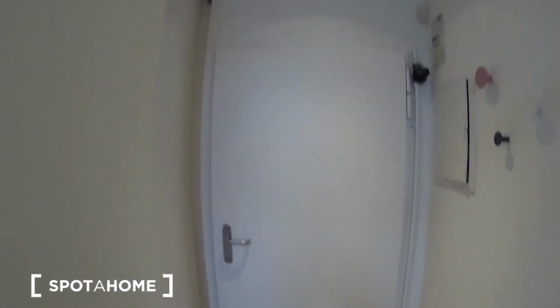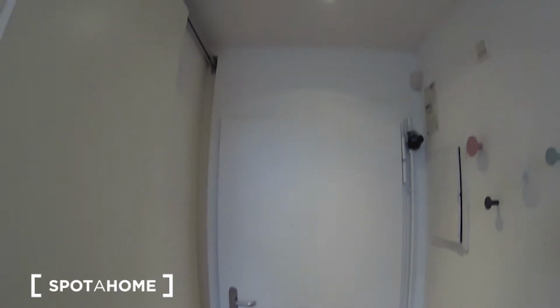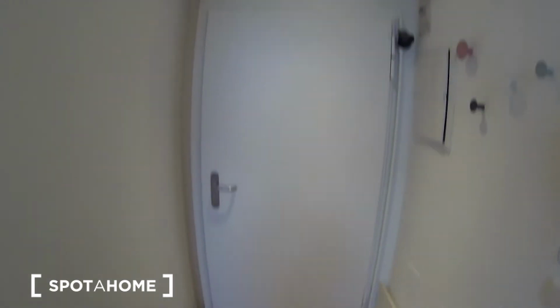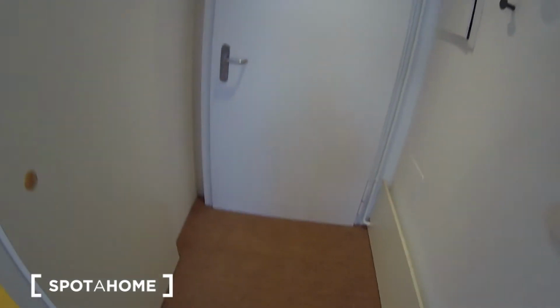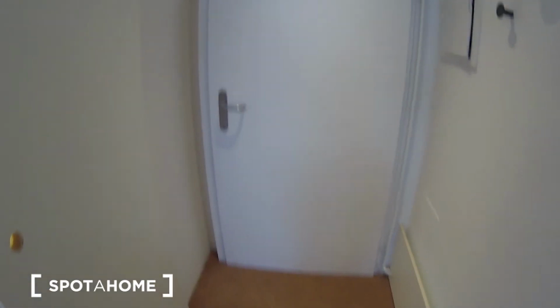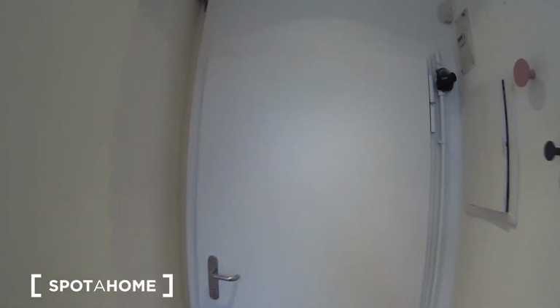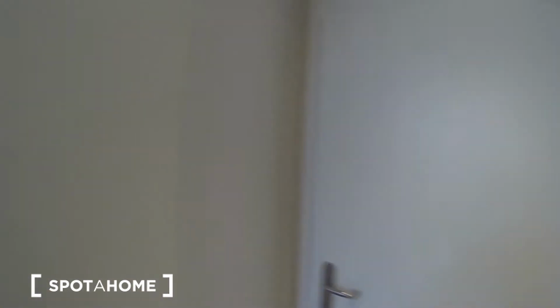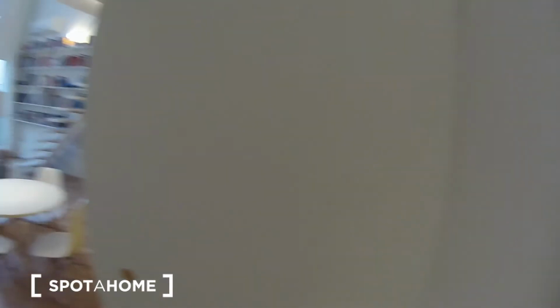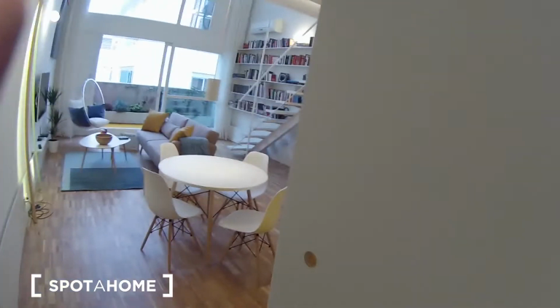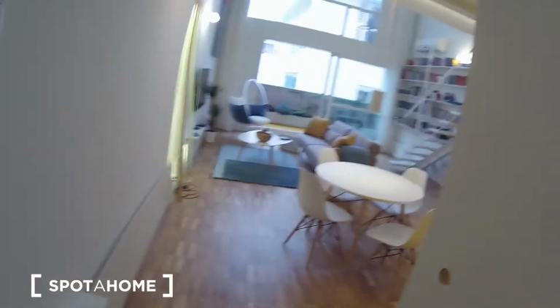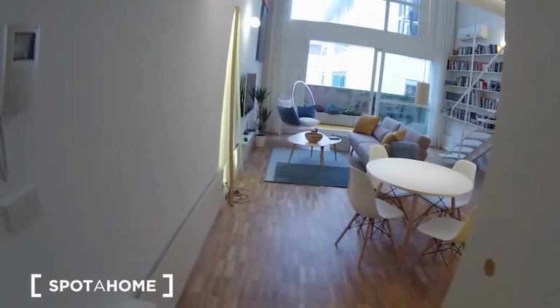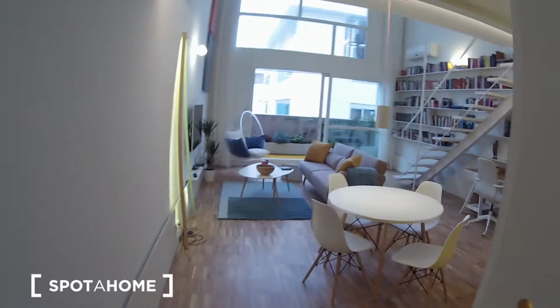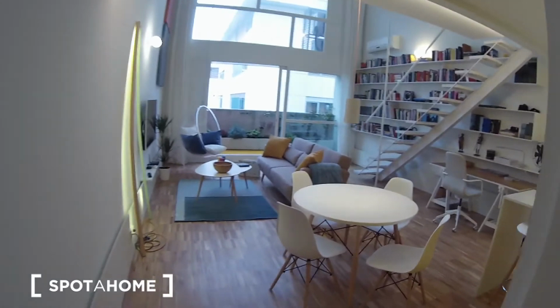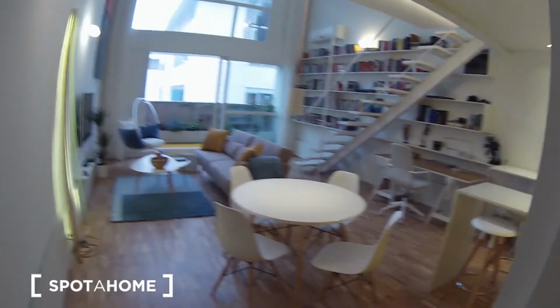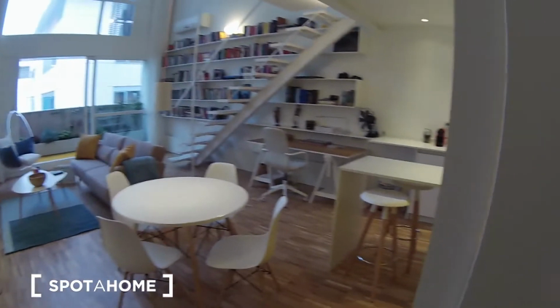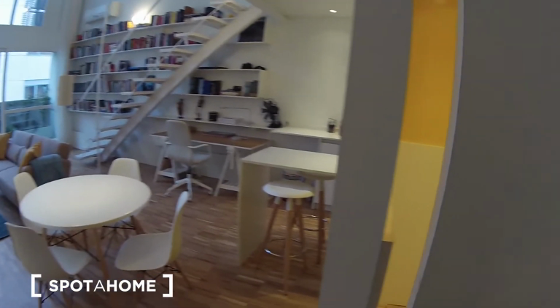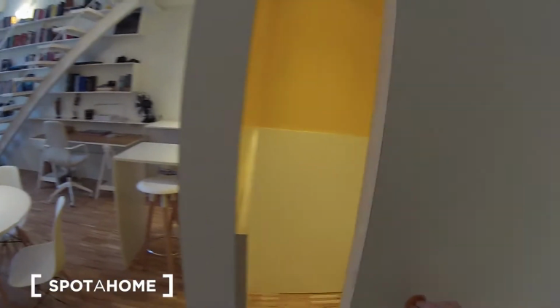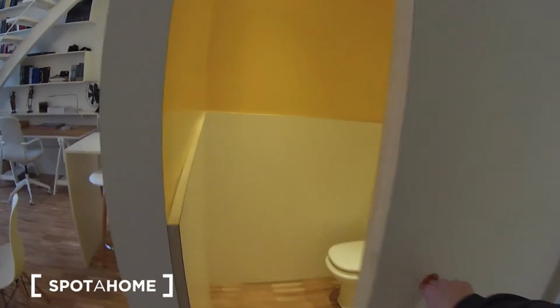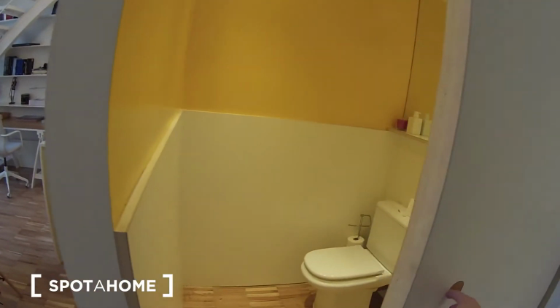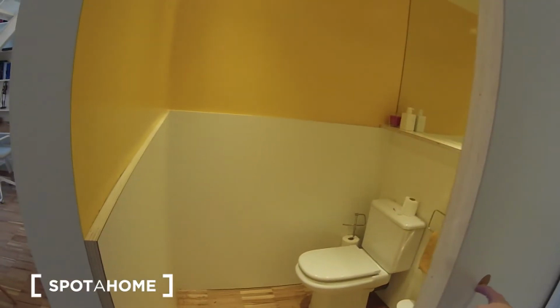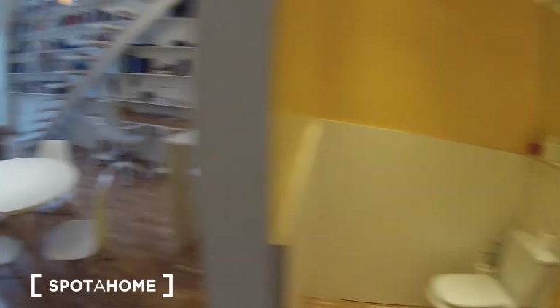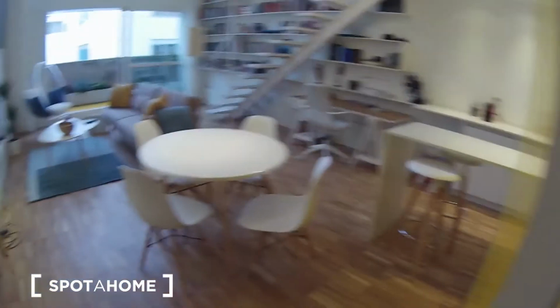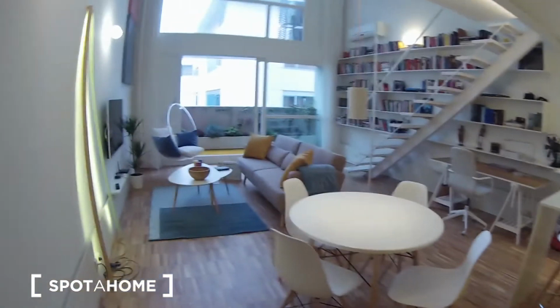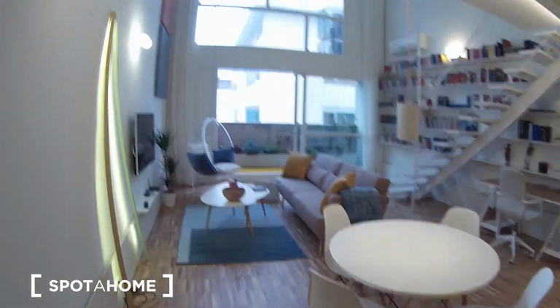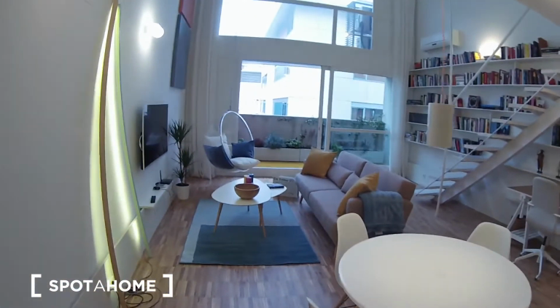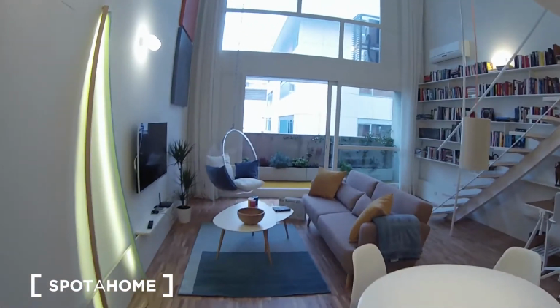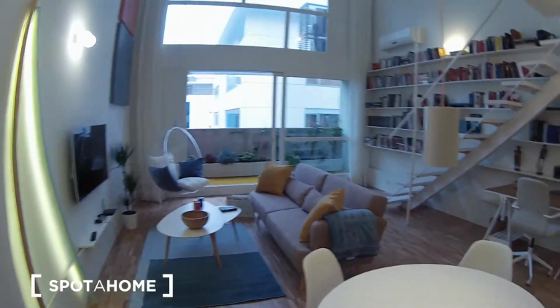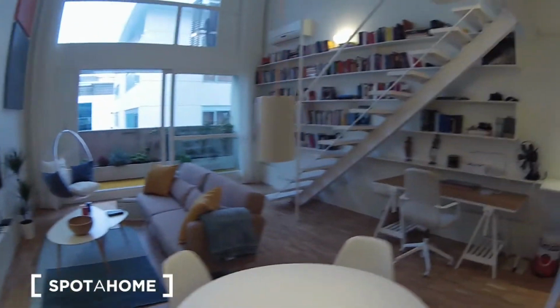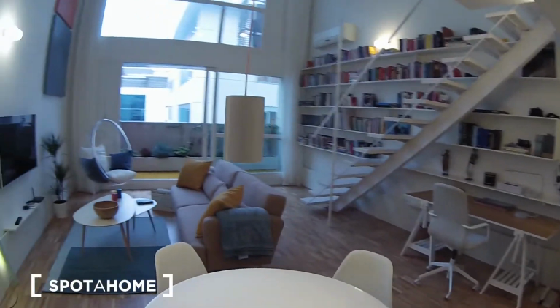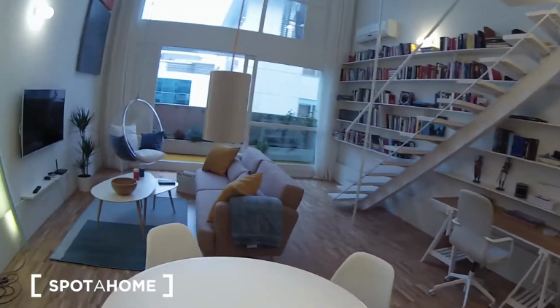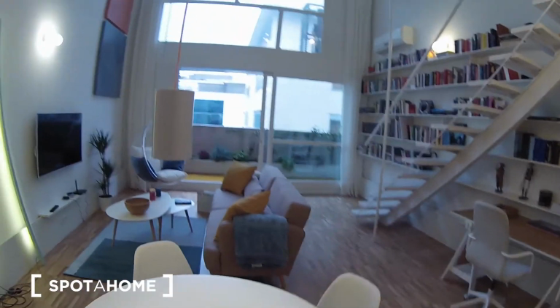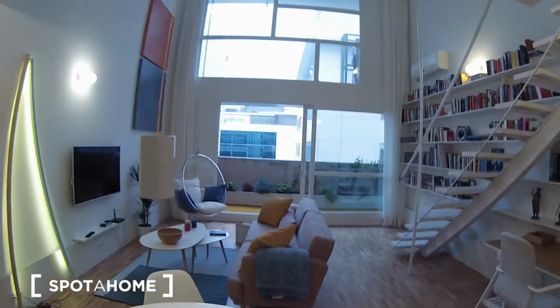This is the main entrance. We have one bathroom here on the right, and the living room which is amazing, really nice and really big.